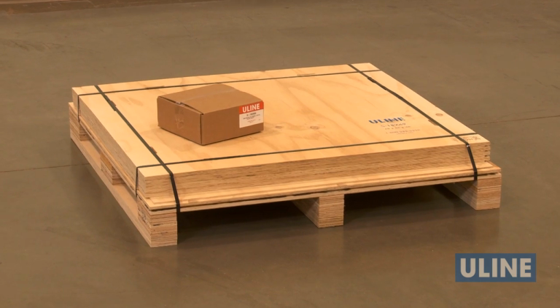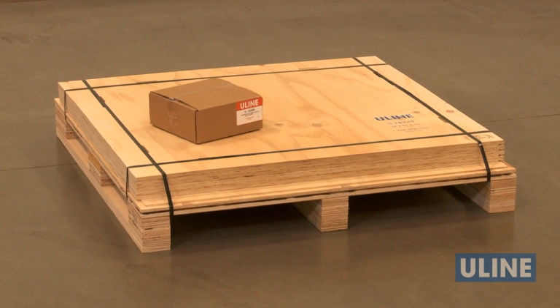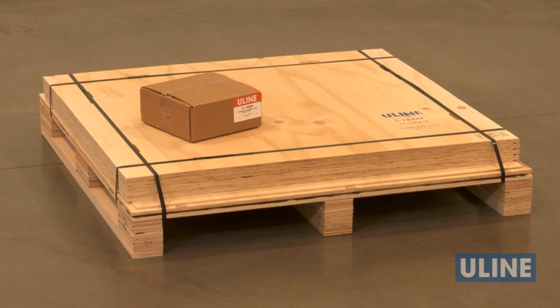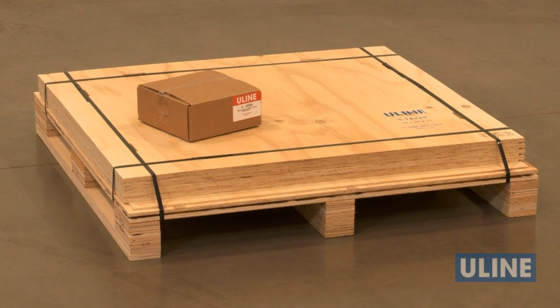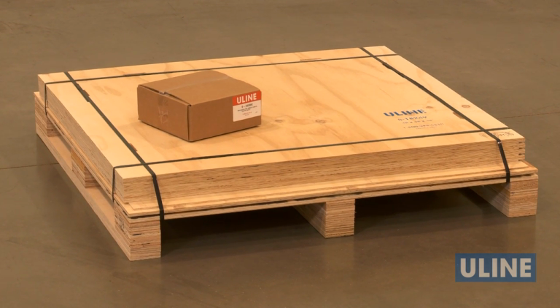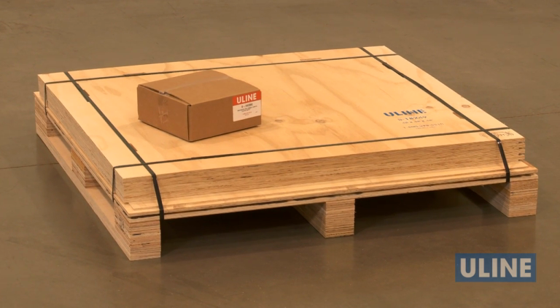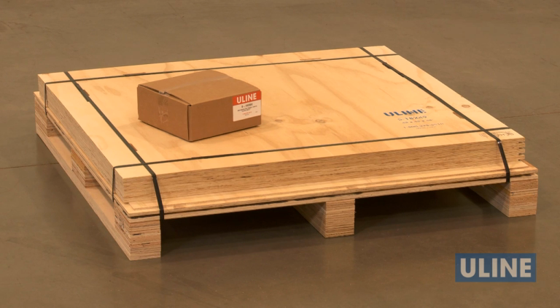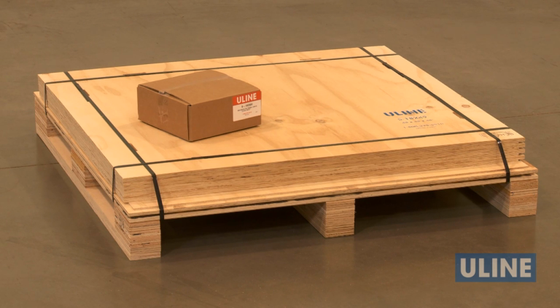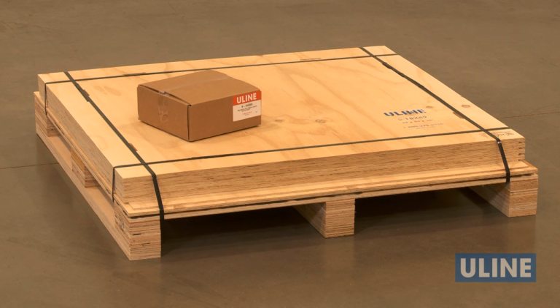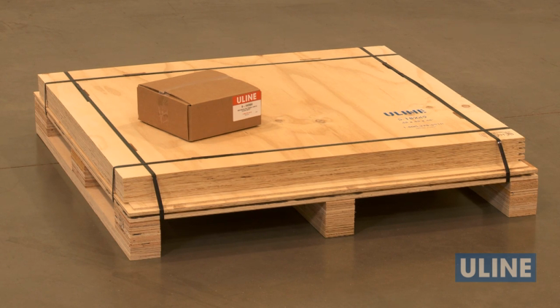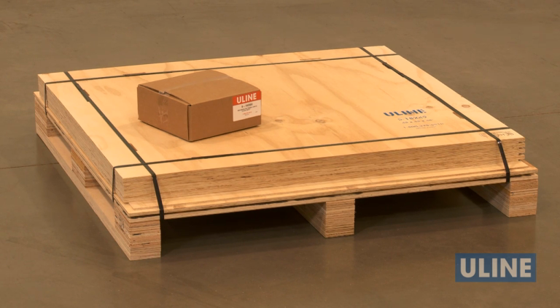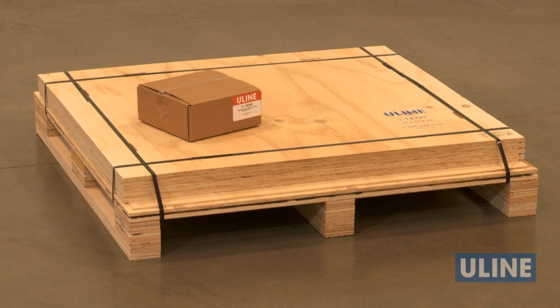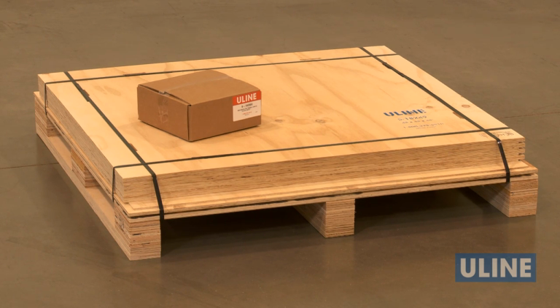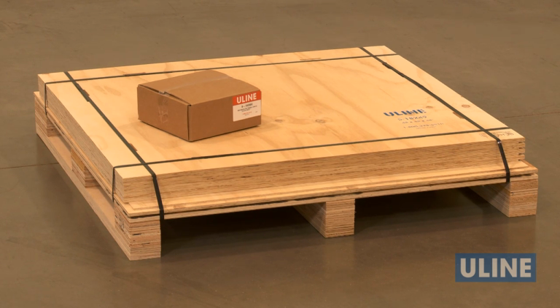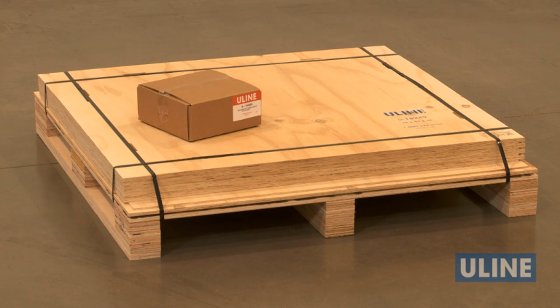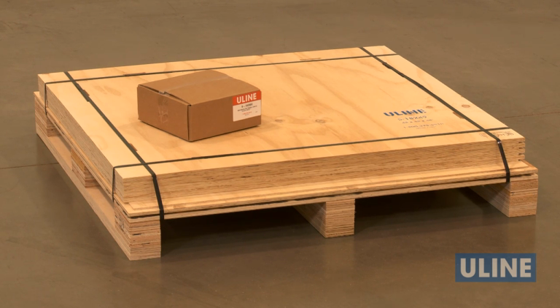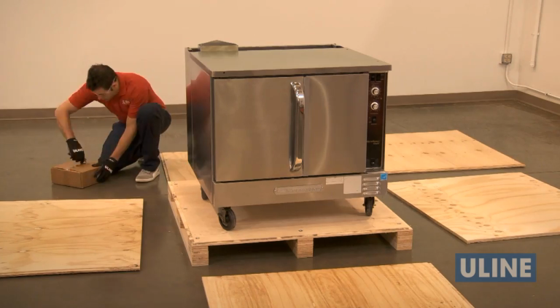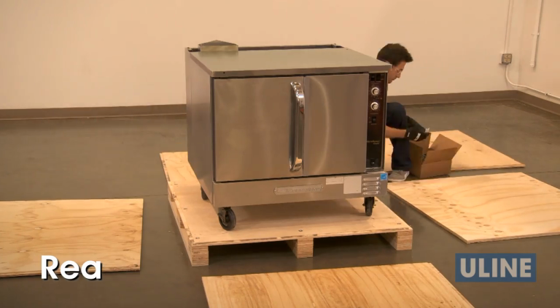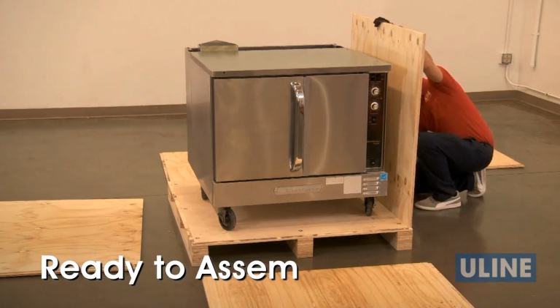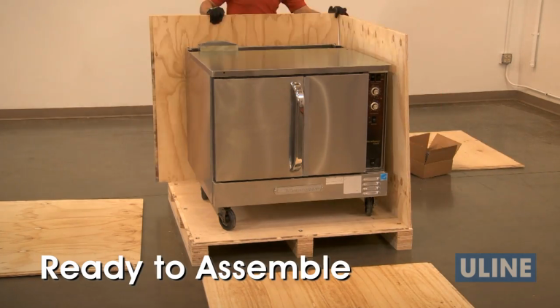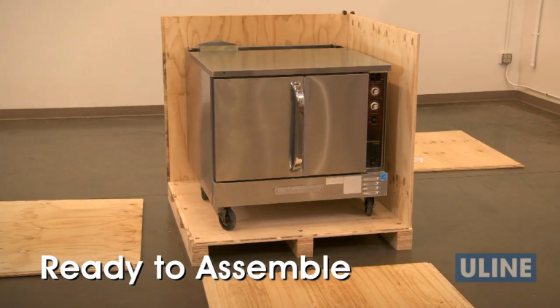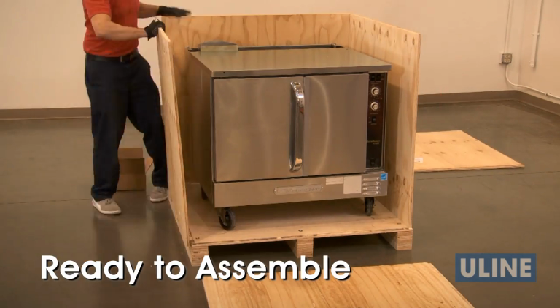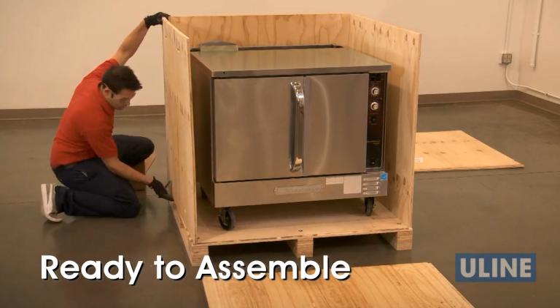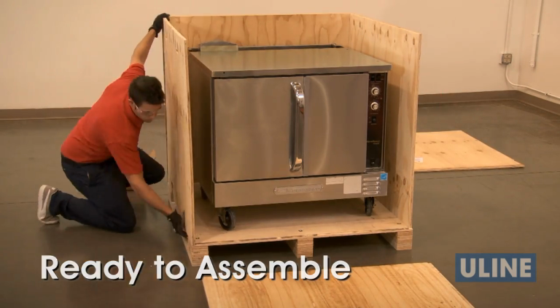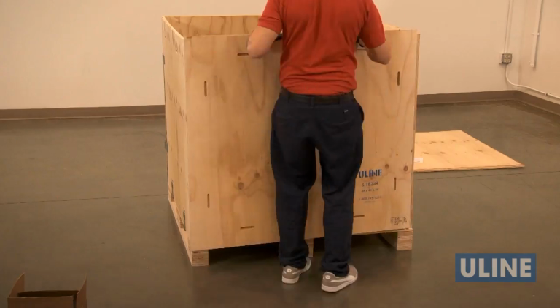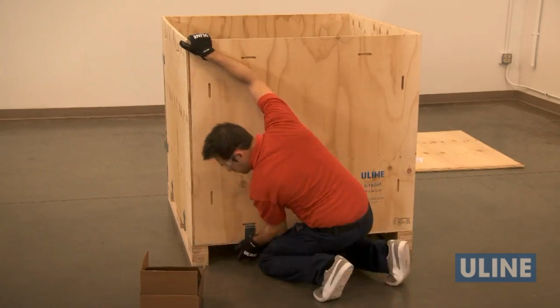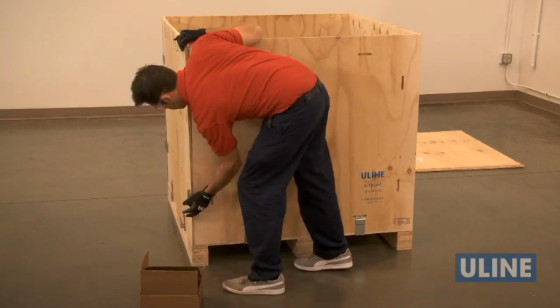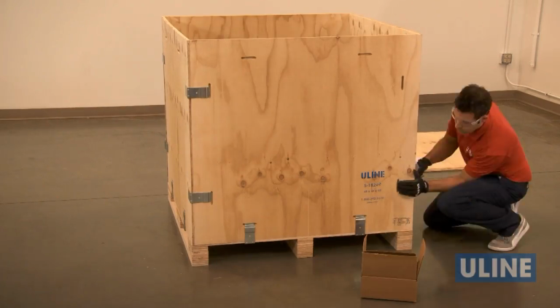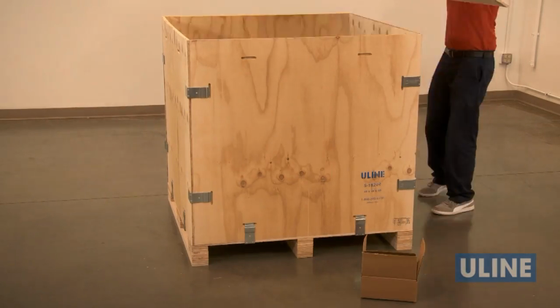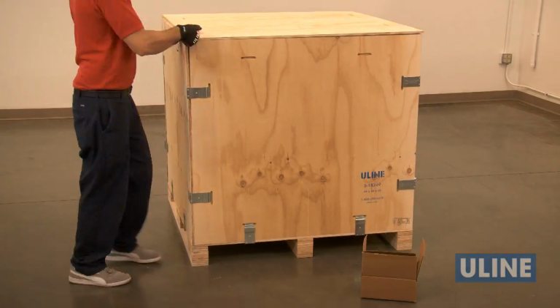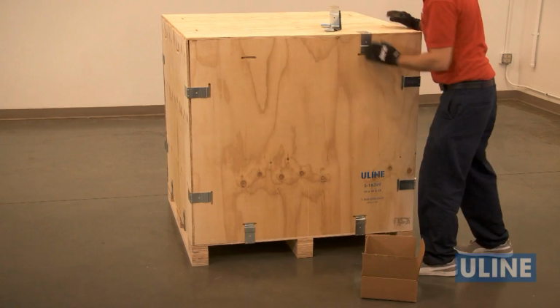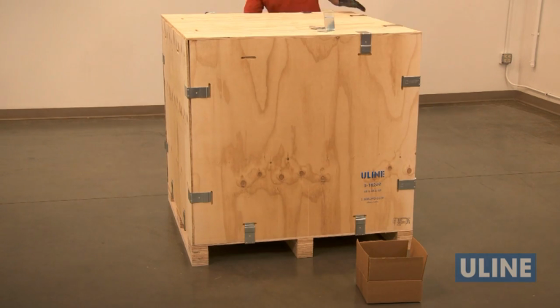ULINE heavy-duty wood crates are shipped flat, allowing for easy handling and helping save on storage space until needed. Plus, these crates come ready to assemble, saving you time and money, eliminating the need to construct your own crate or pay for a custom crate.